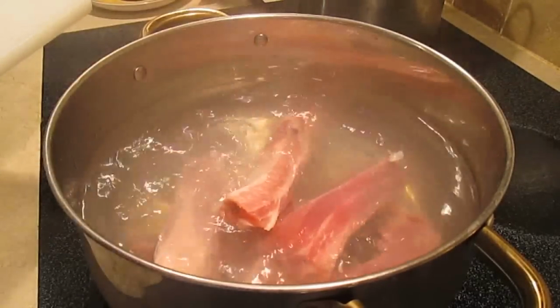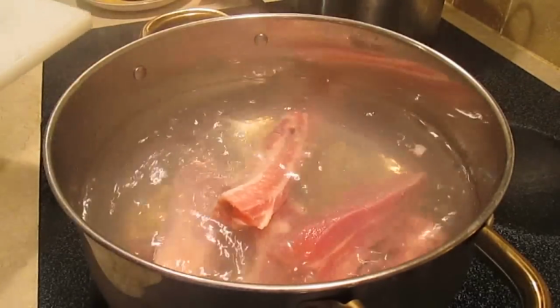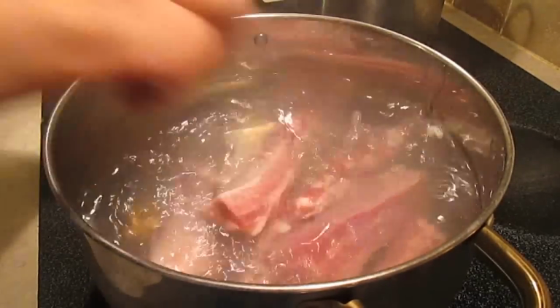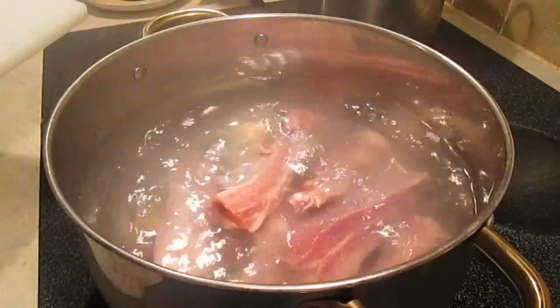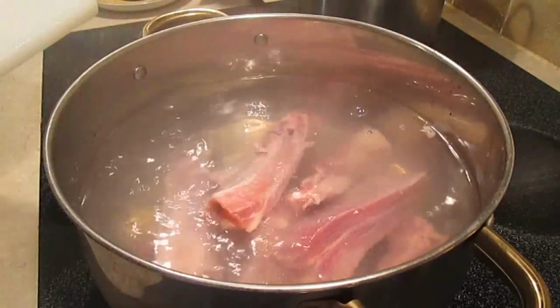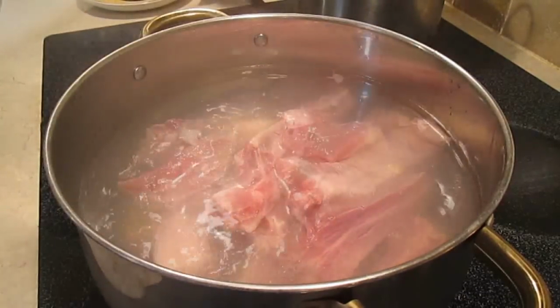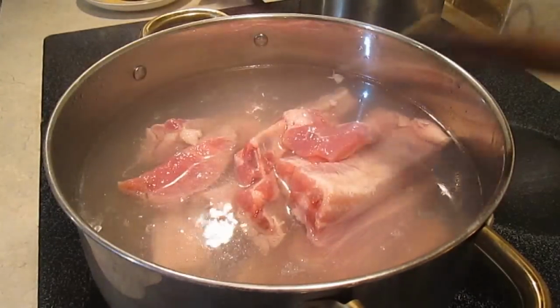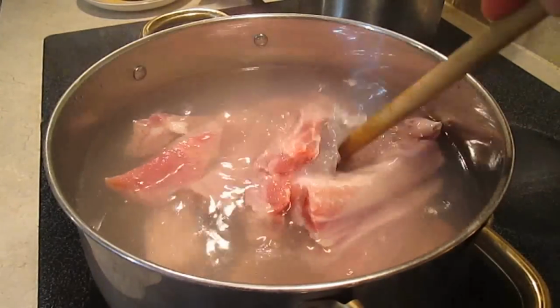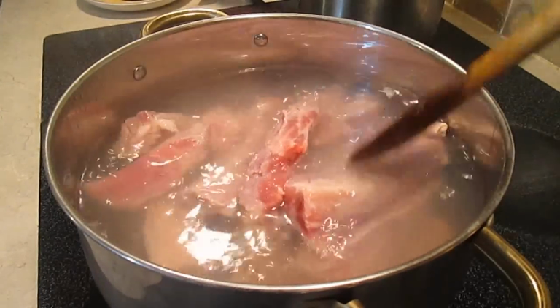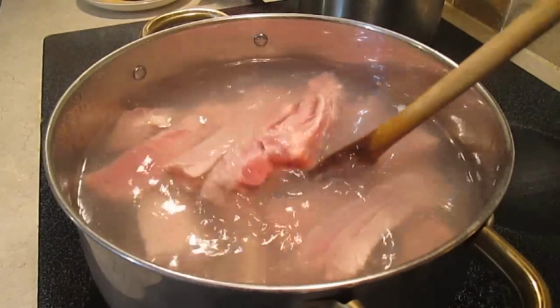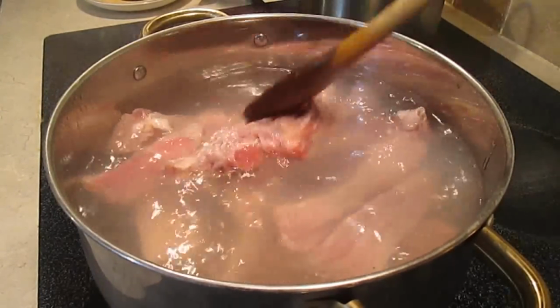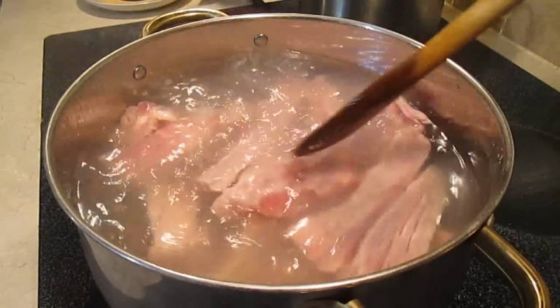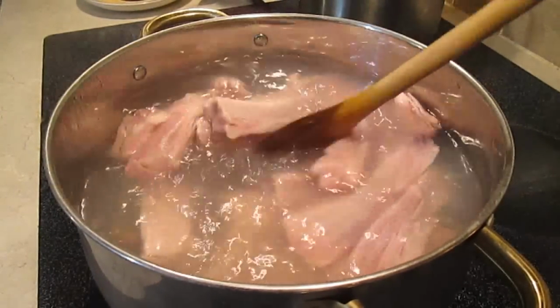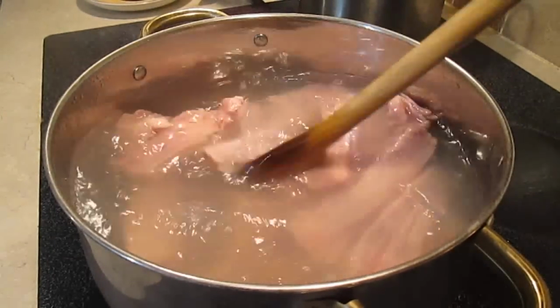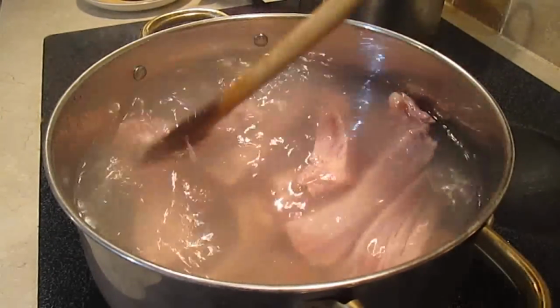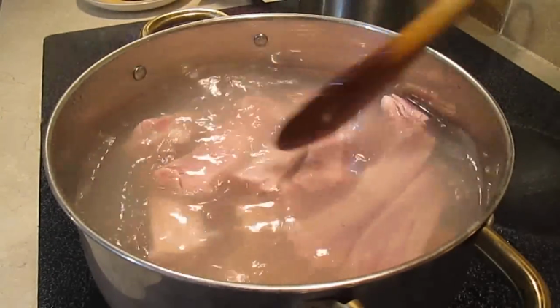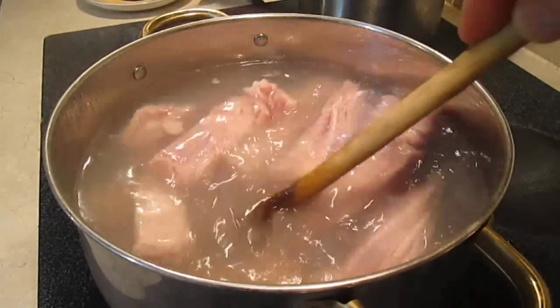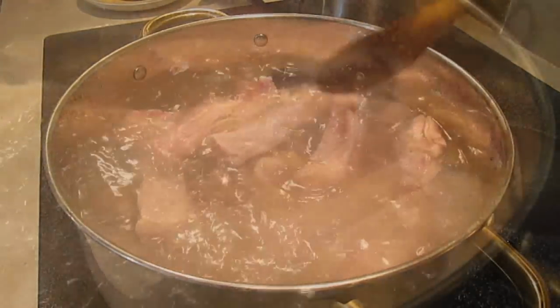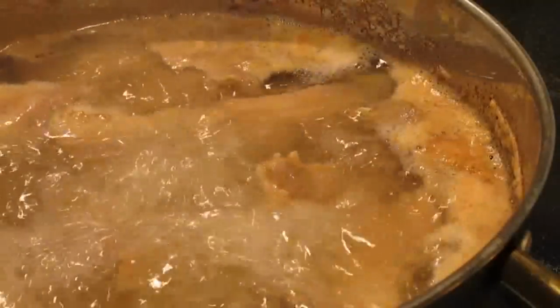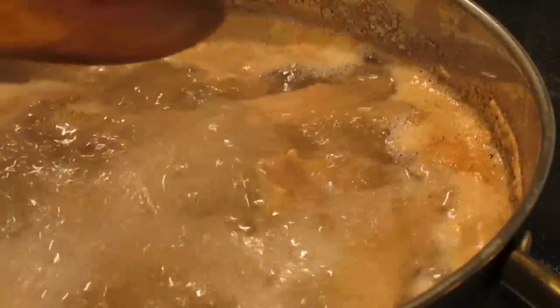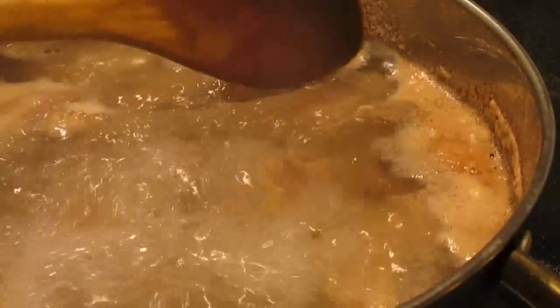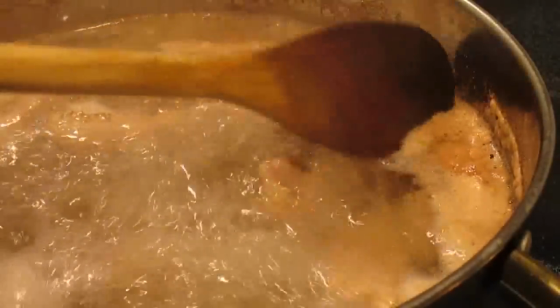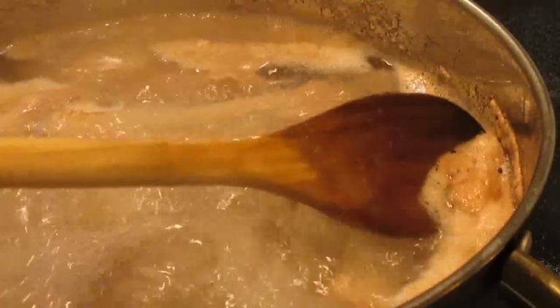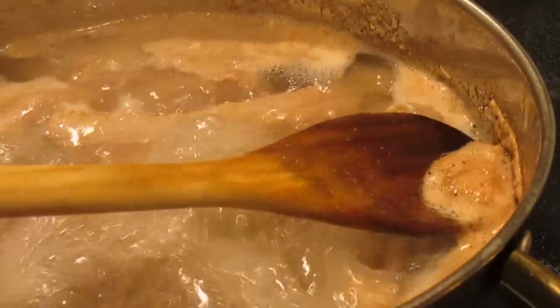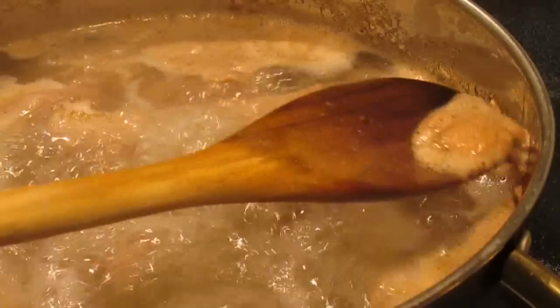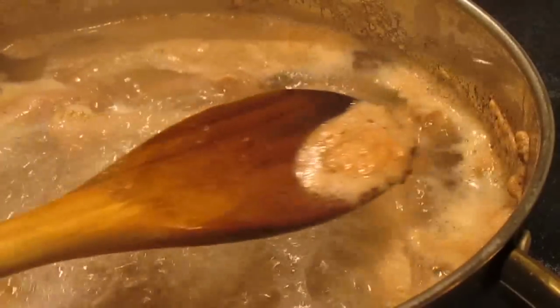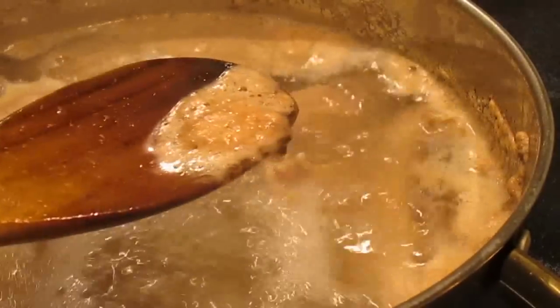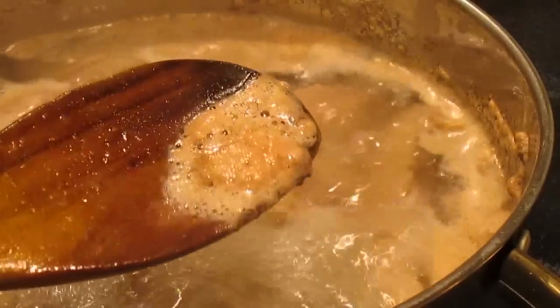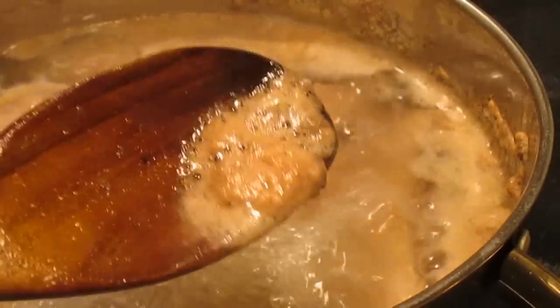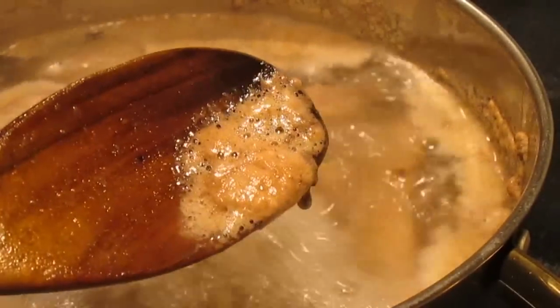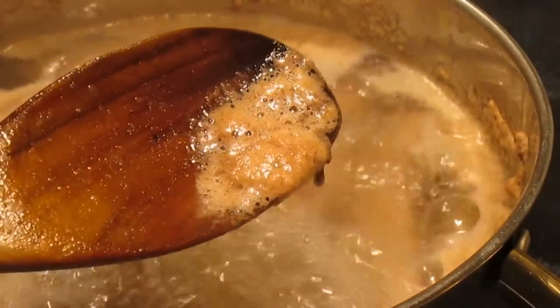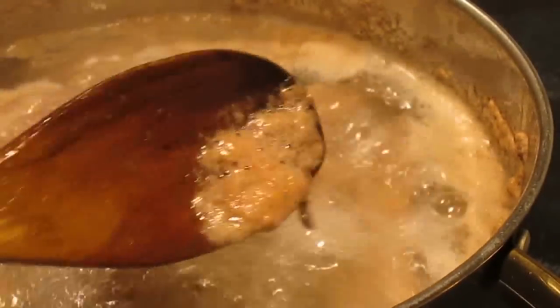This is going to take about 25 minutes. Make sure everything is underneath the water. Bring it to a boil. Then you'll start to see the blood separate — that's normal, it's no big deal.